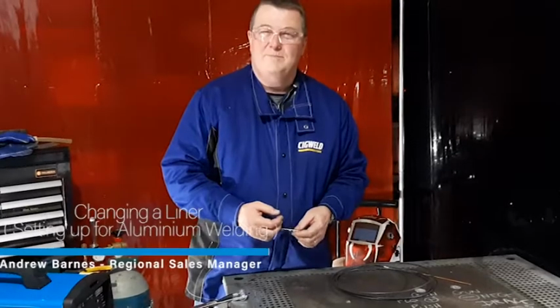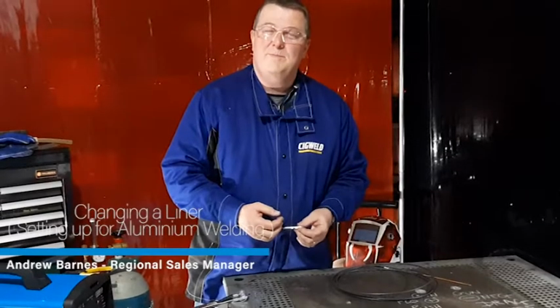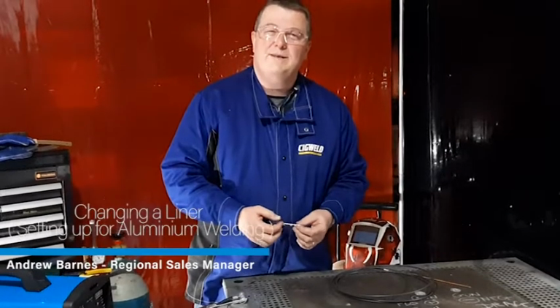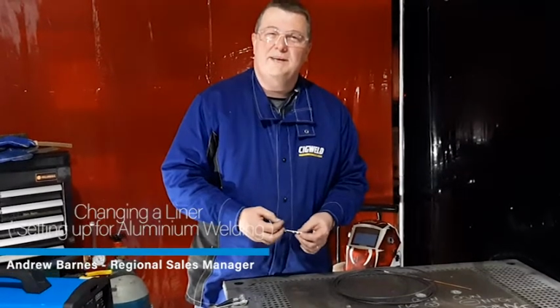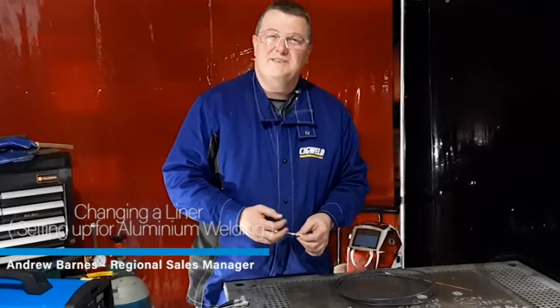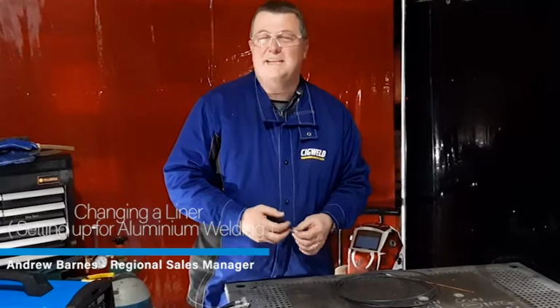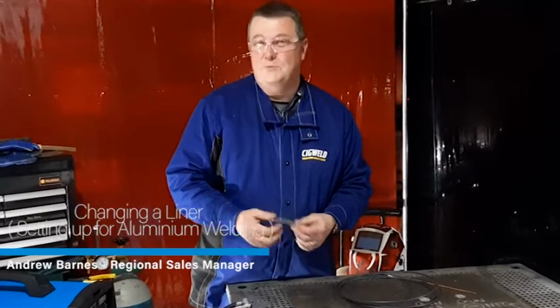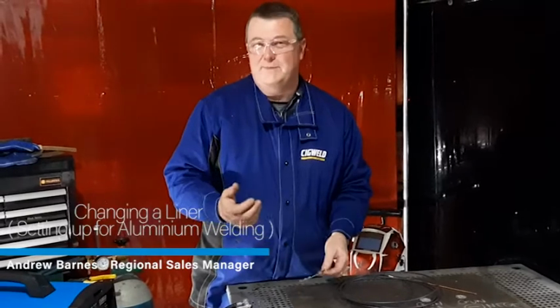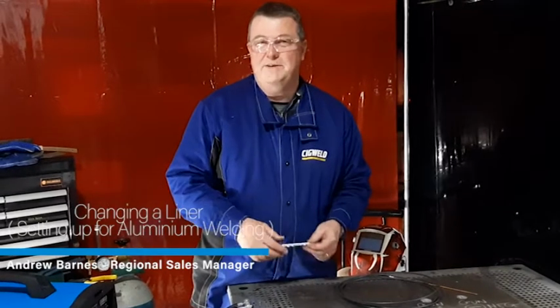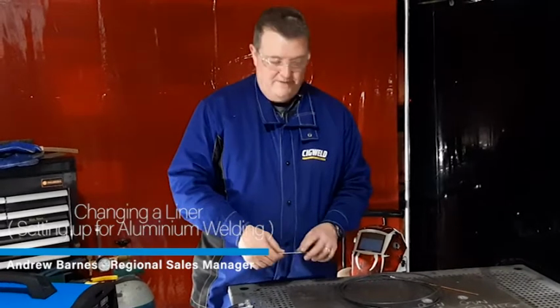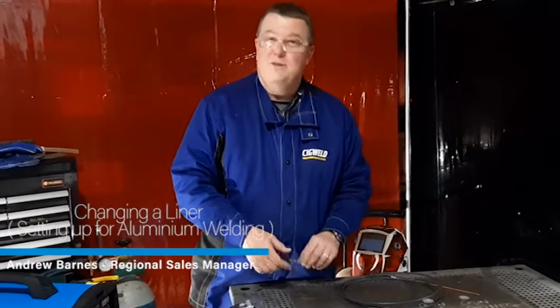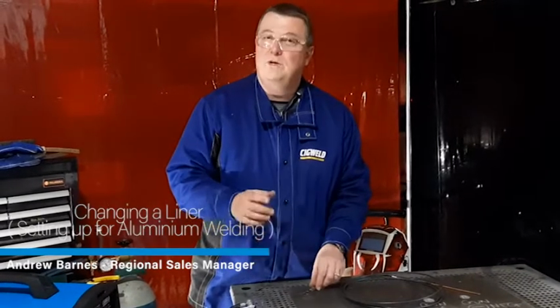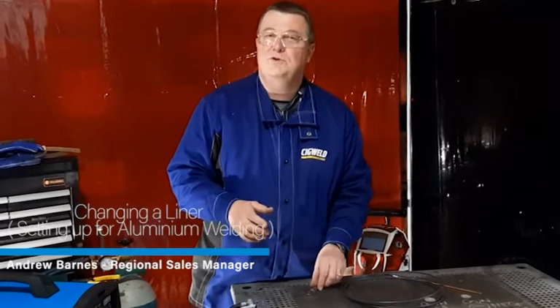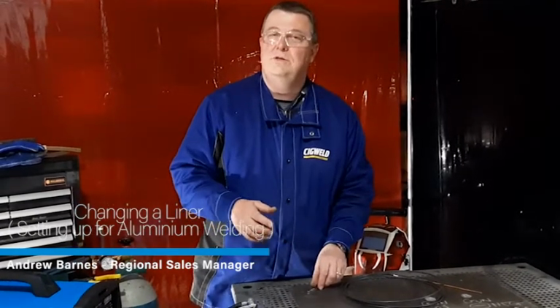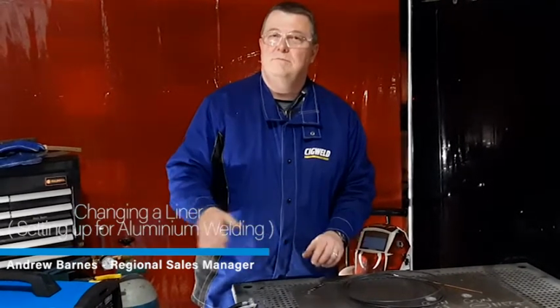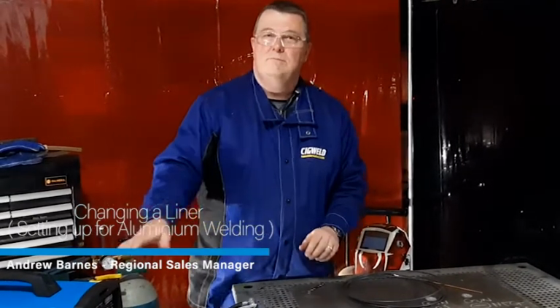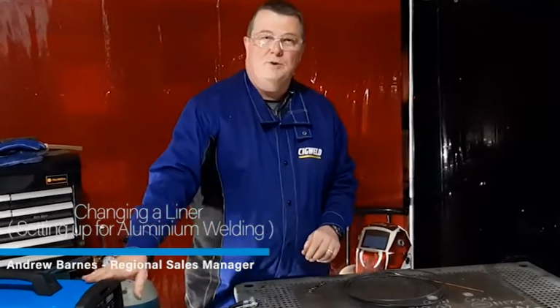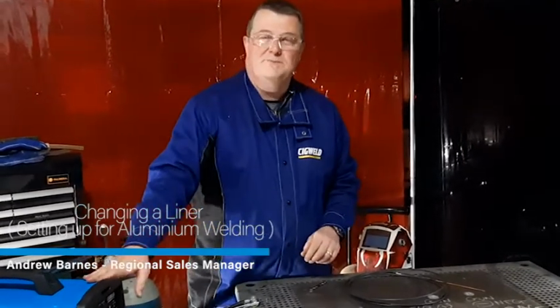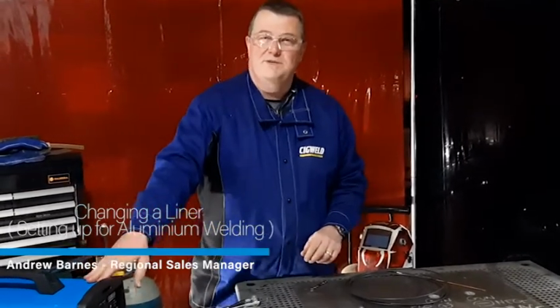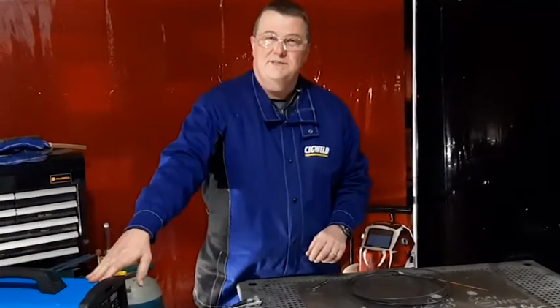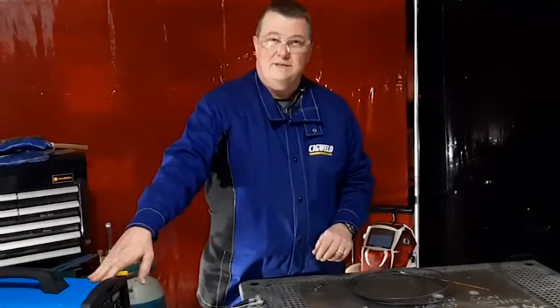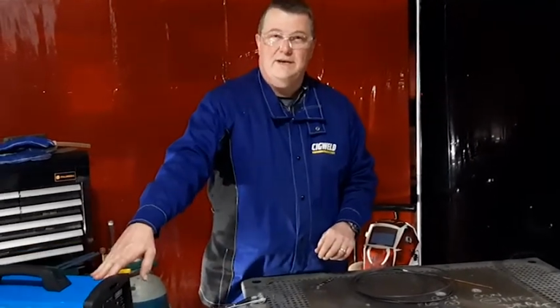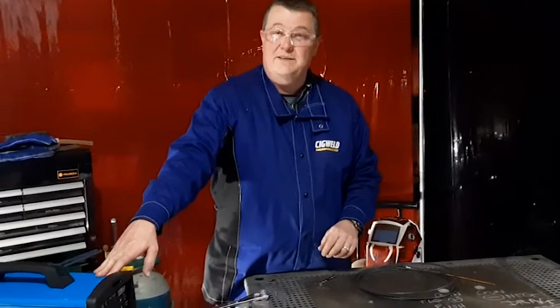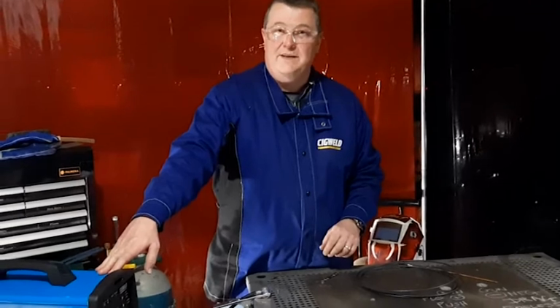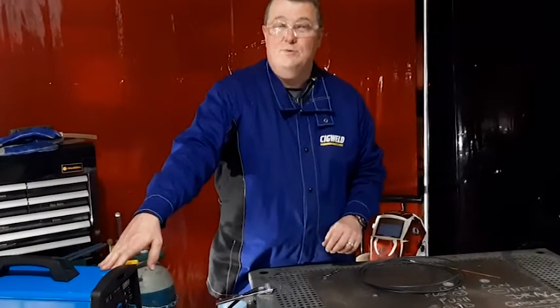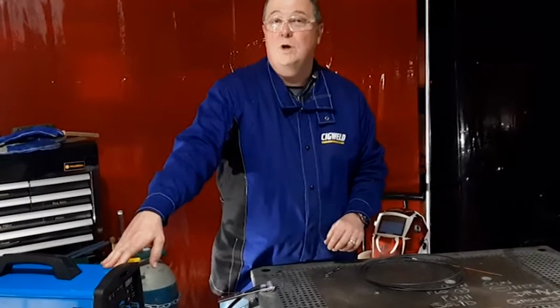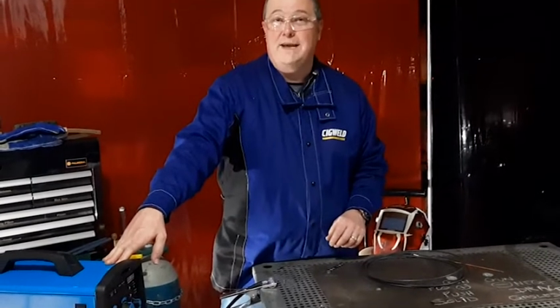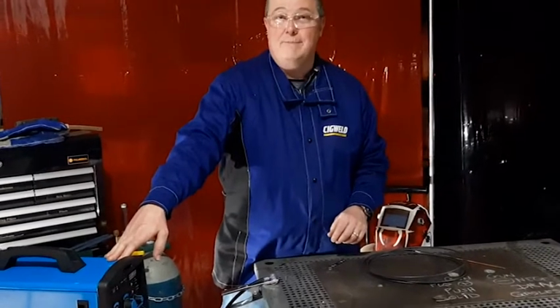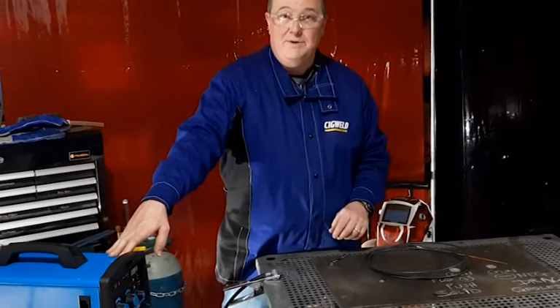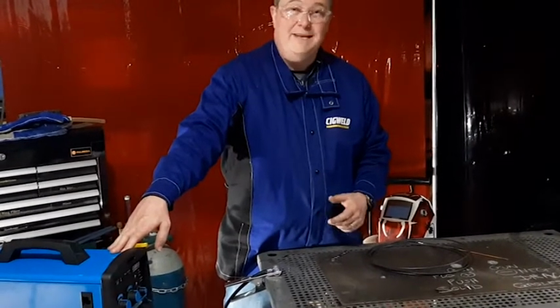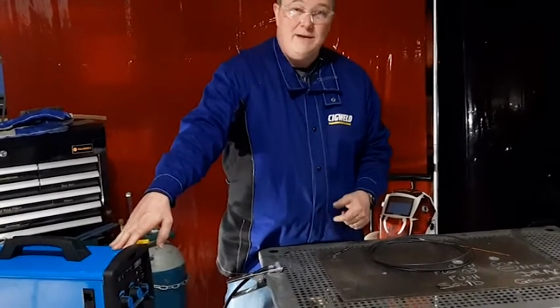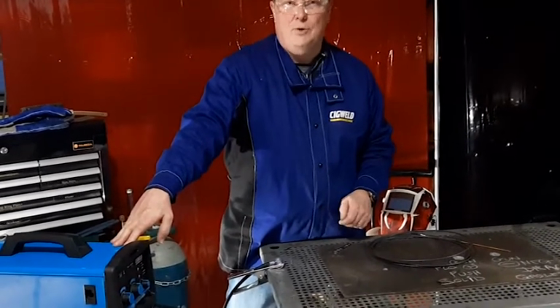My mate Mick has just asked me to weld some aluminium. The well-skilled multi-process machines are definitely capable of welding aluminium in MIG mode.